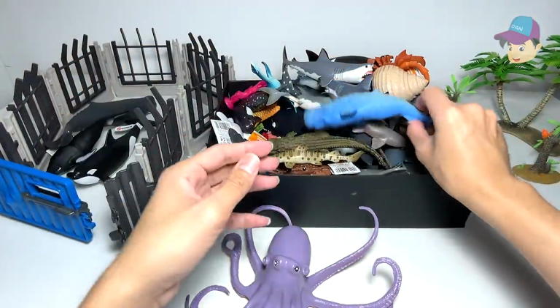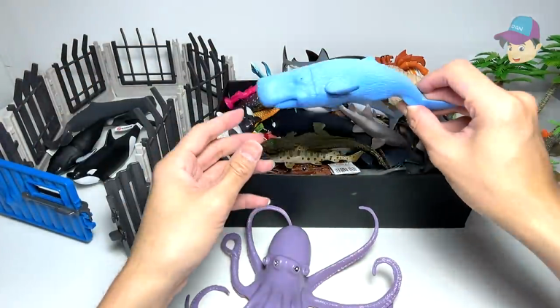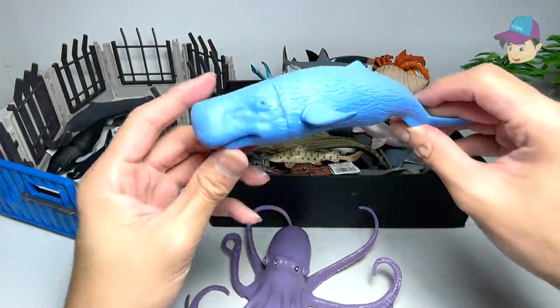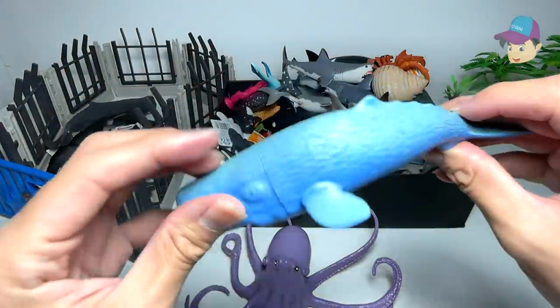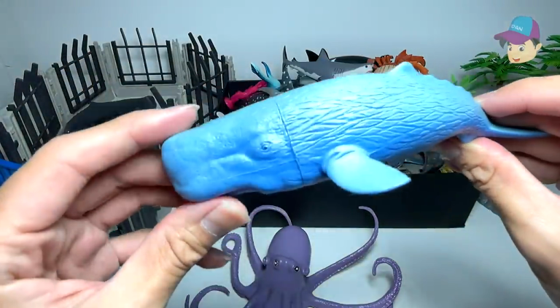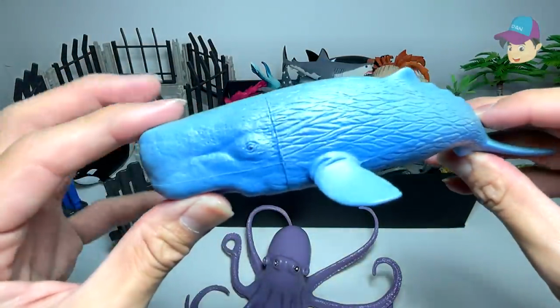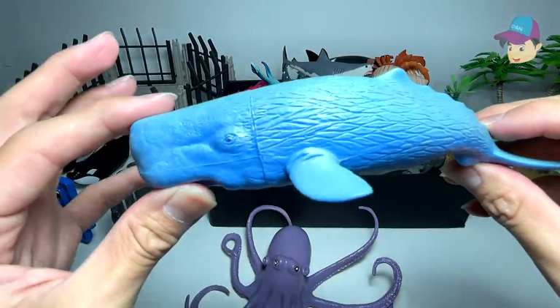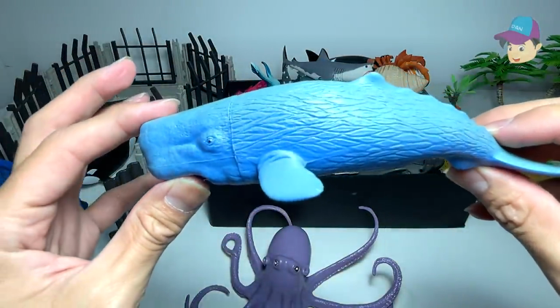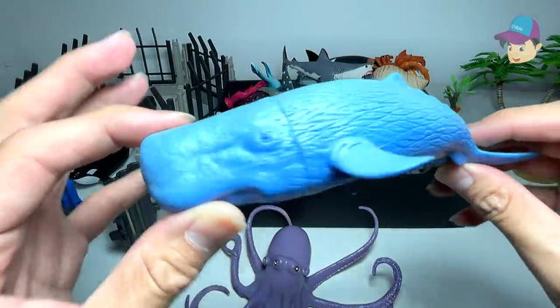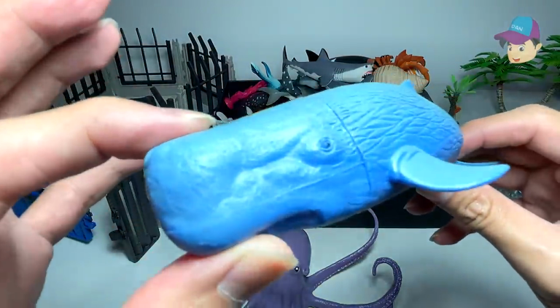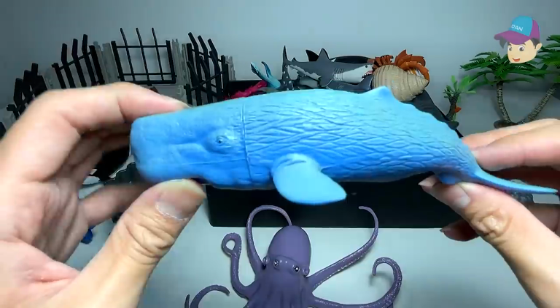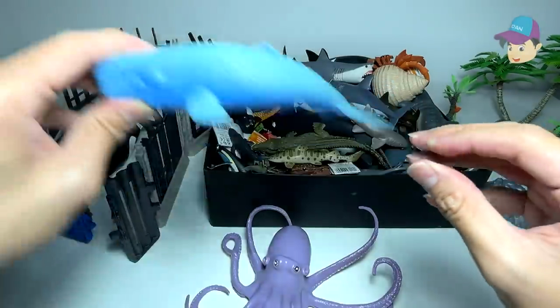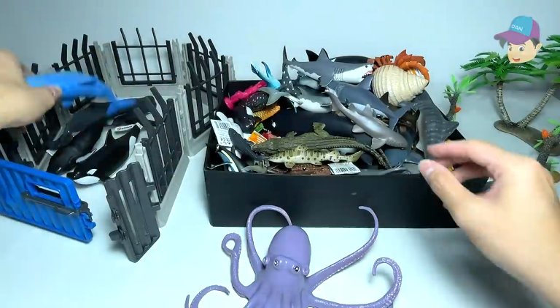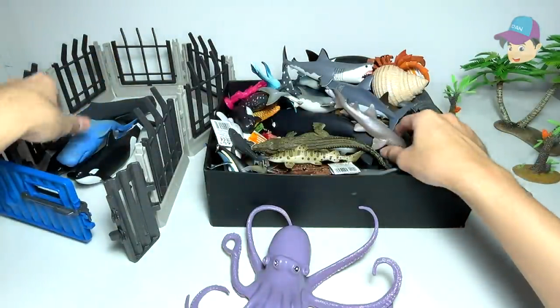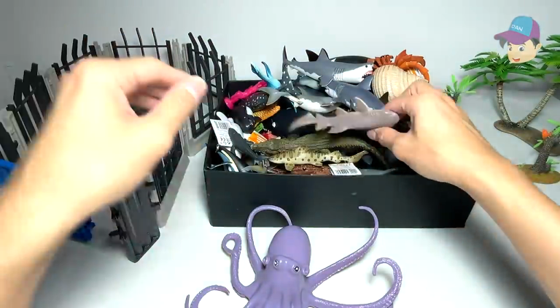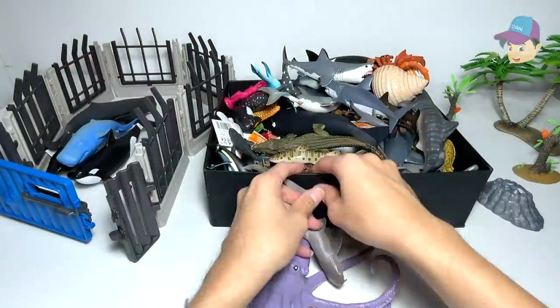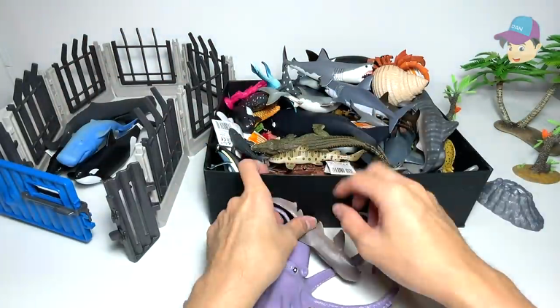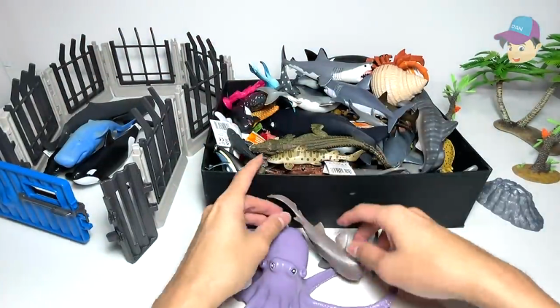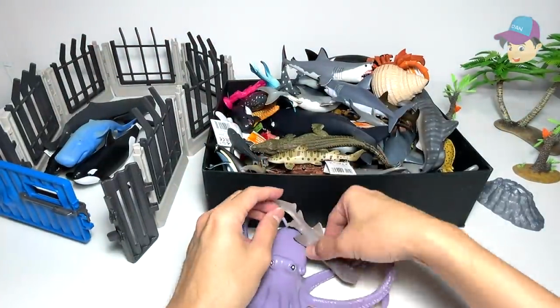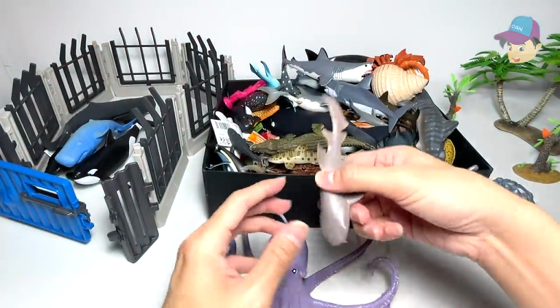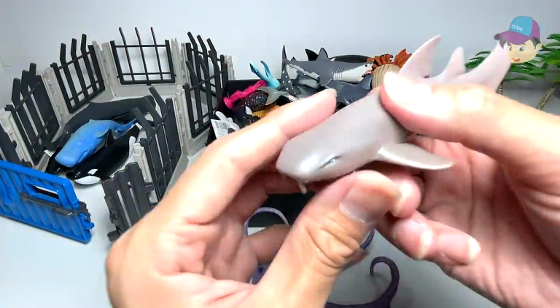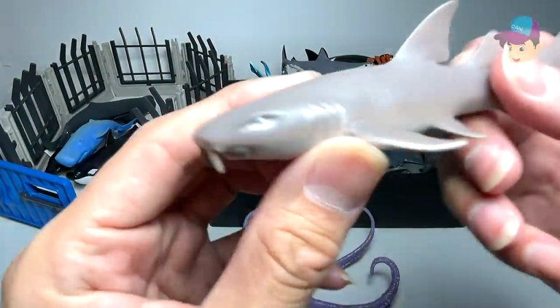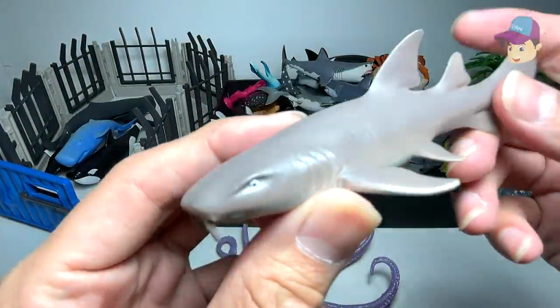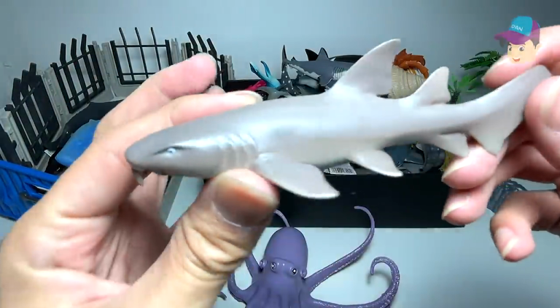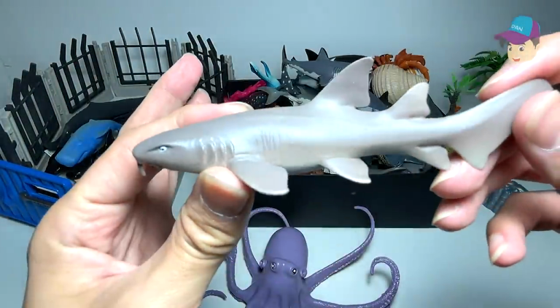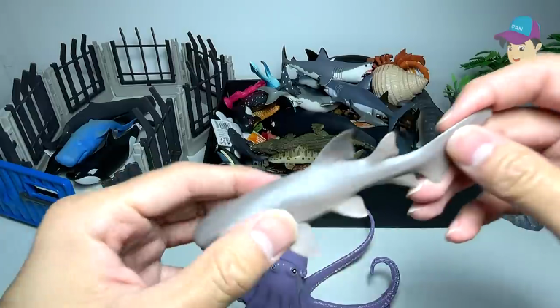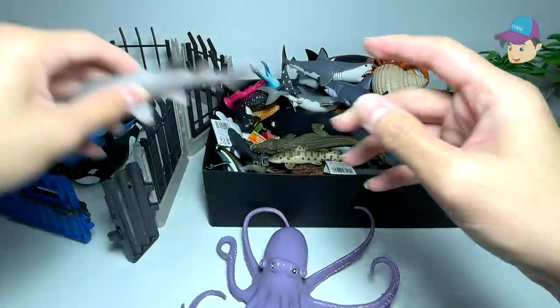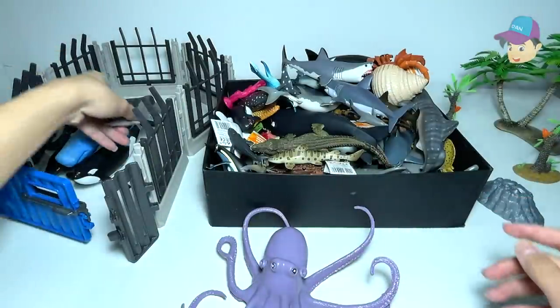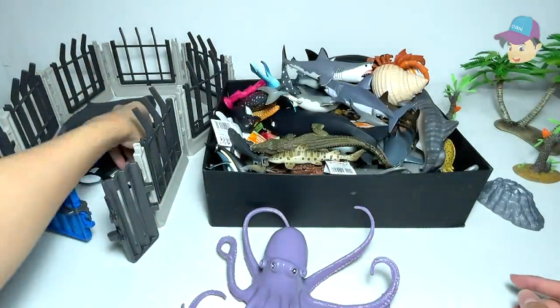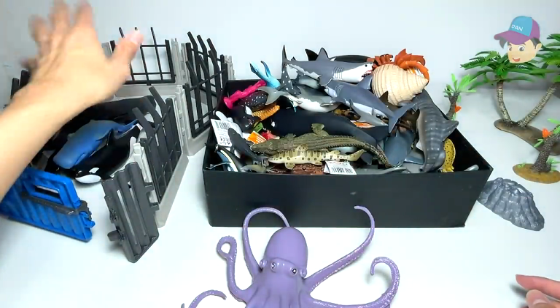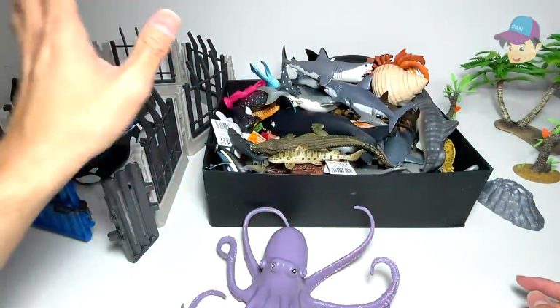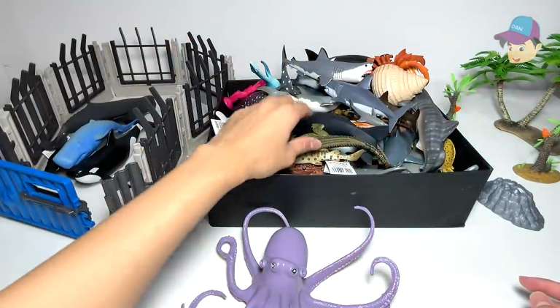And this one I think is also a sperm whale — a blue sperm whale. This is a nurse shark right over here. Let's place it inside the enclosure.